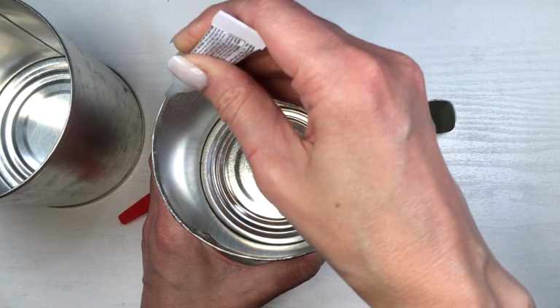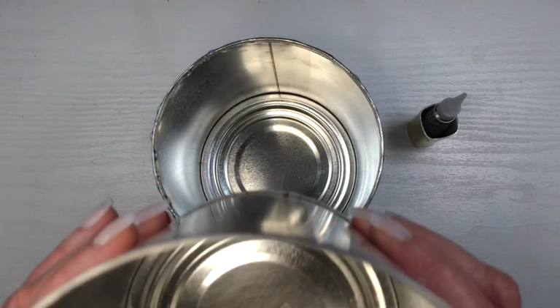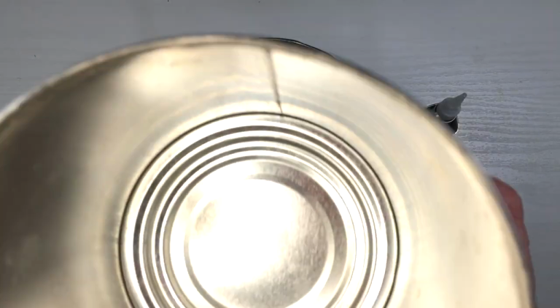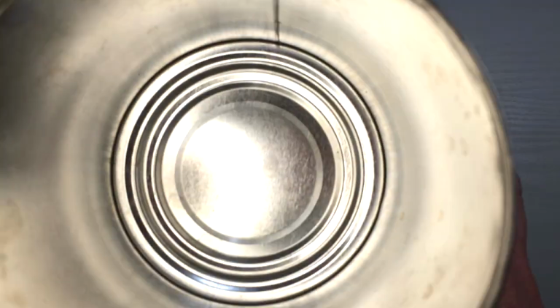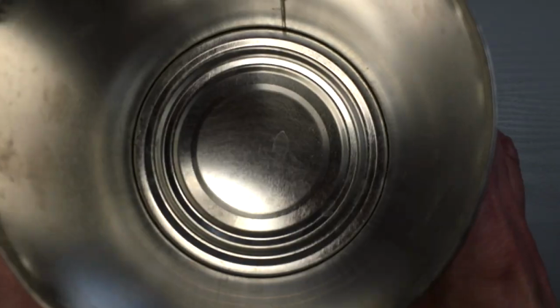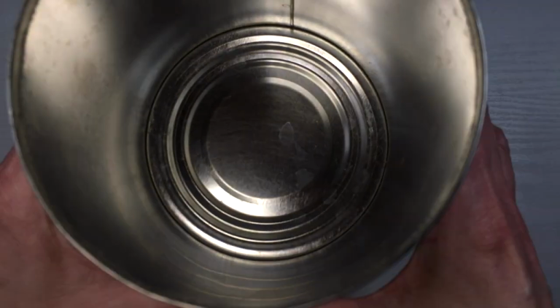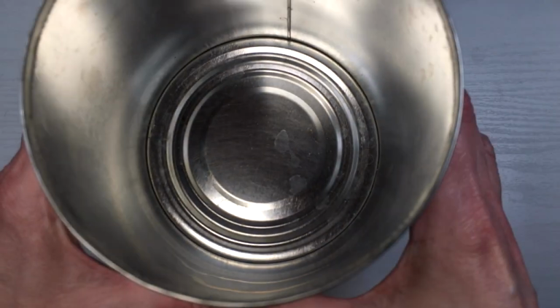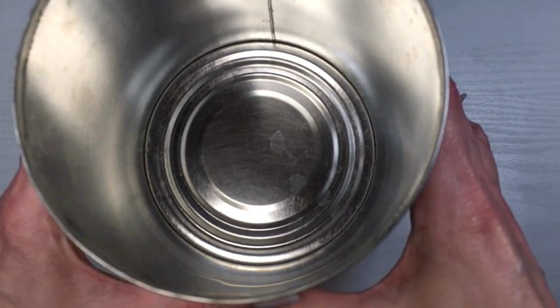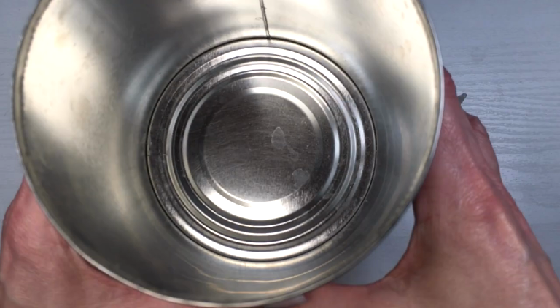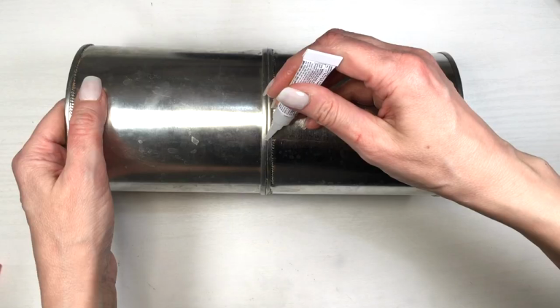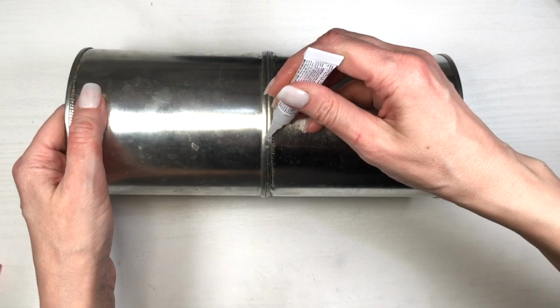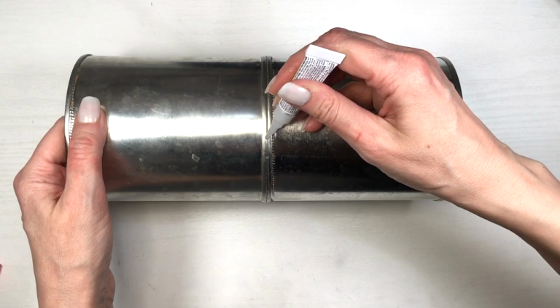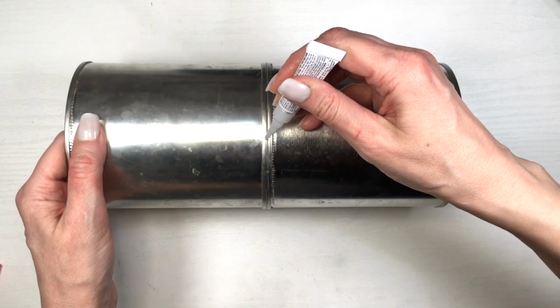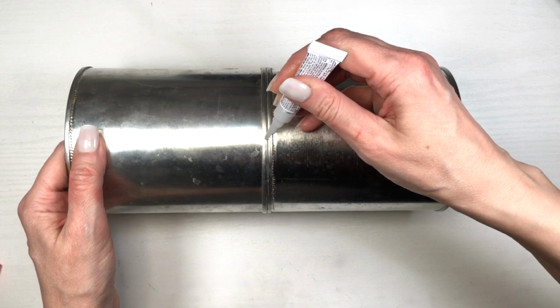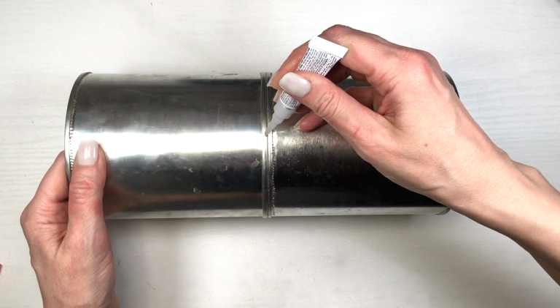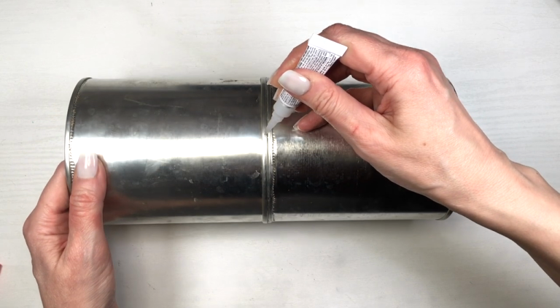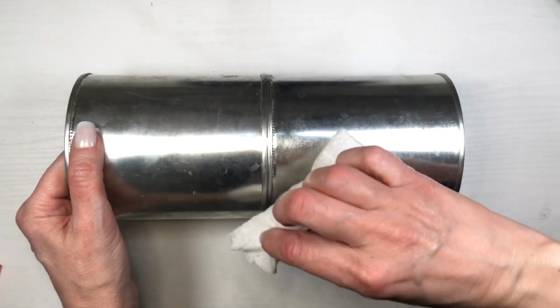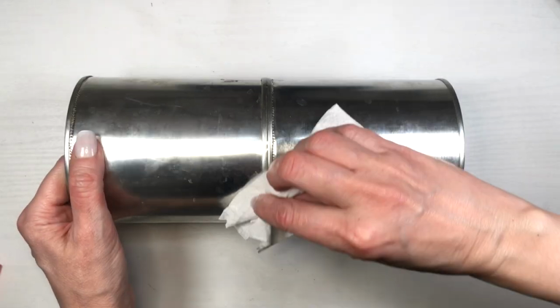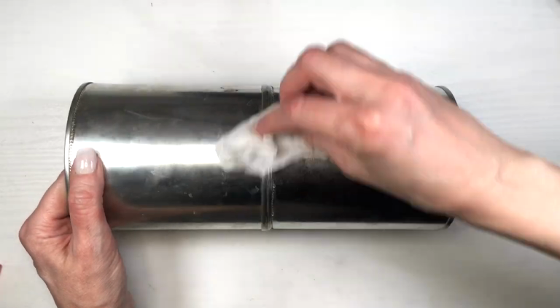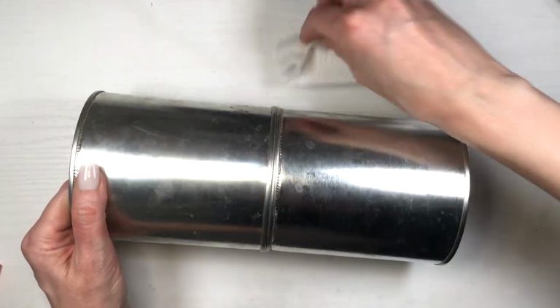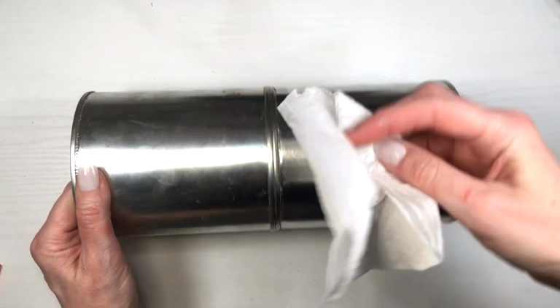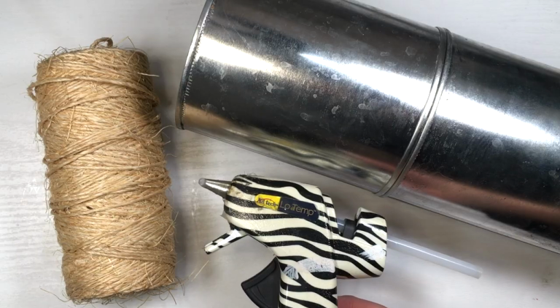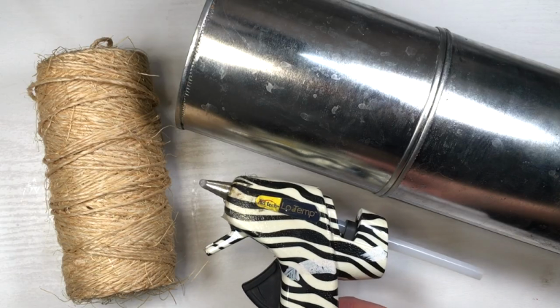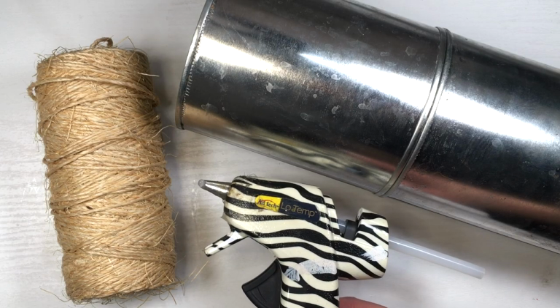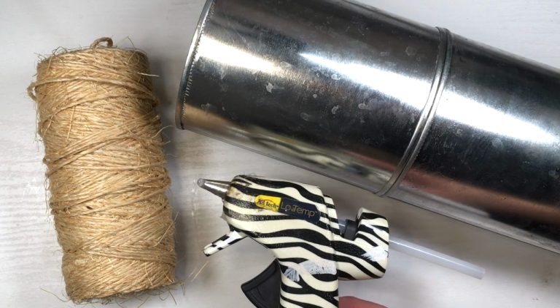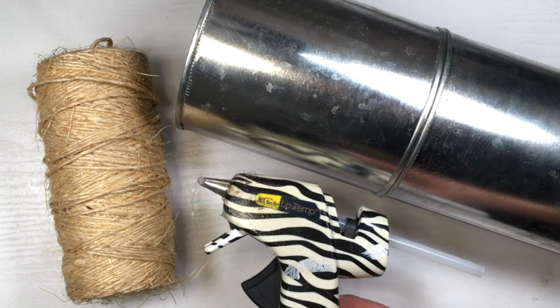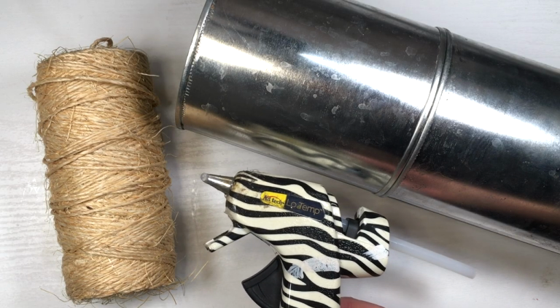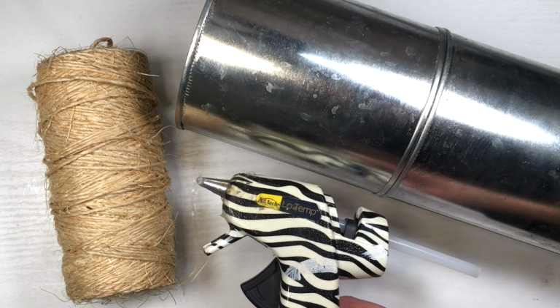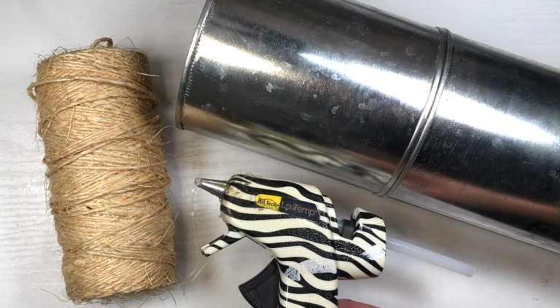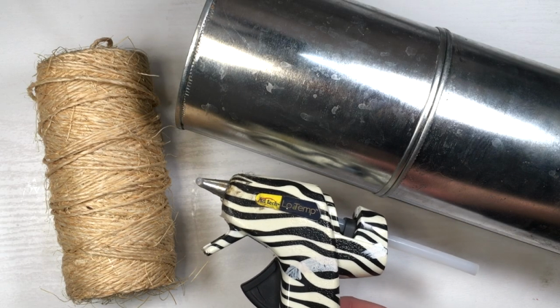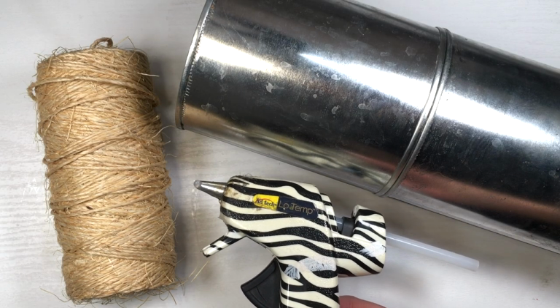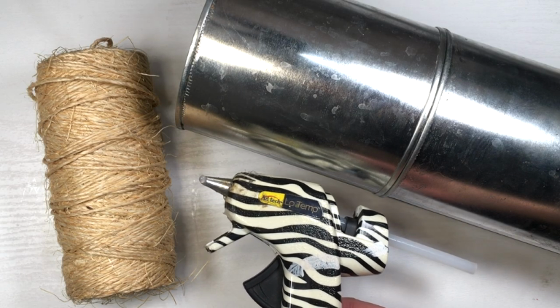I'm gluing one can on top of the other, first adding the glue on the edges and then placing them on top as fast as I can. To be extra secure I'm also adding super glue outside the edges.